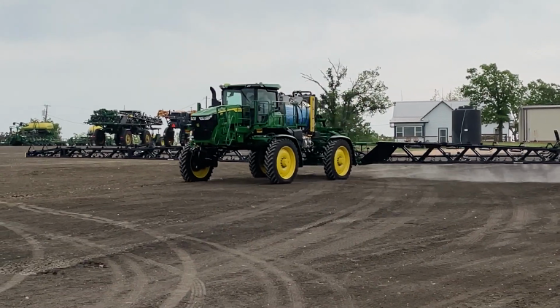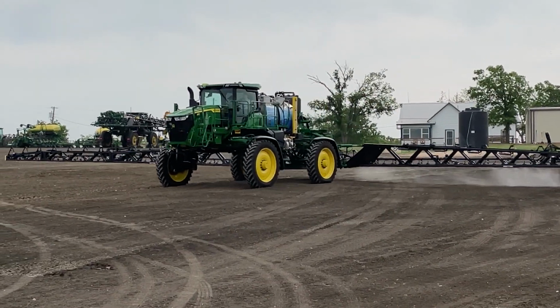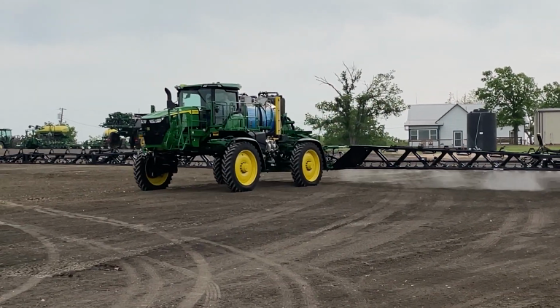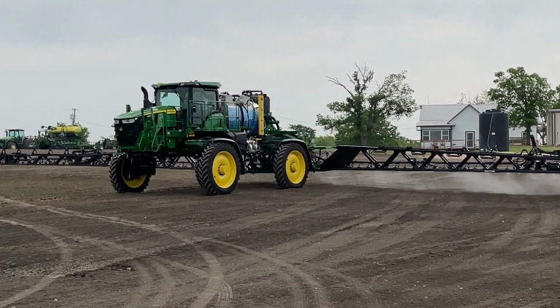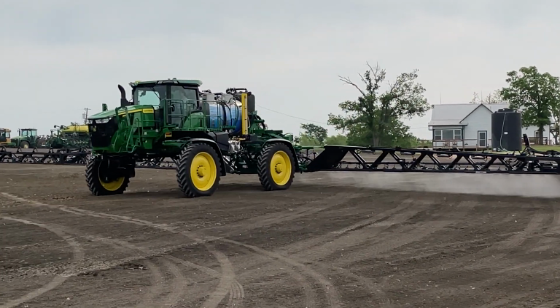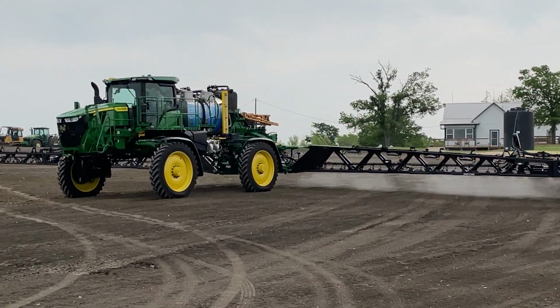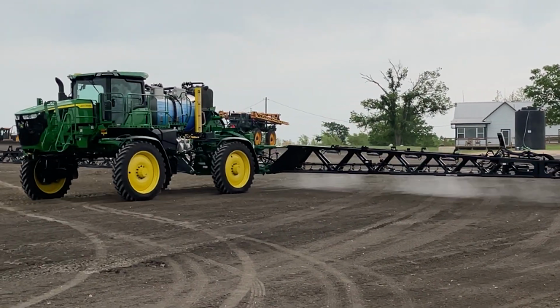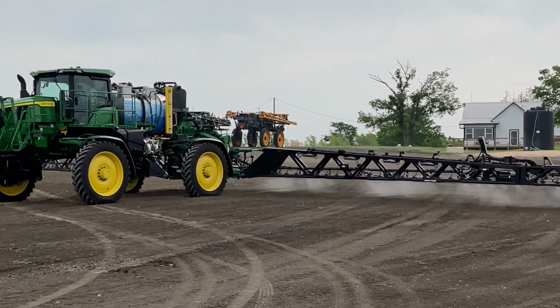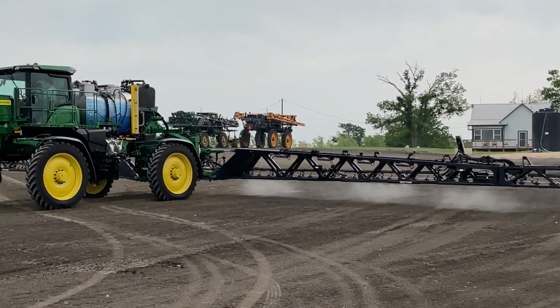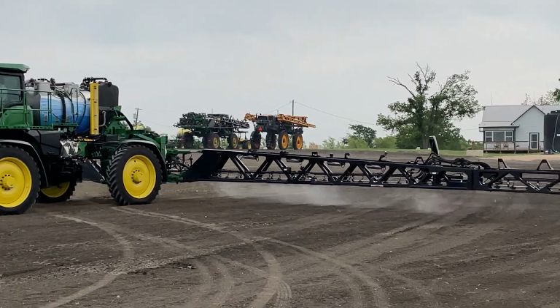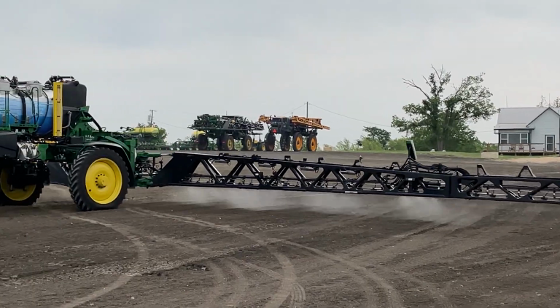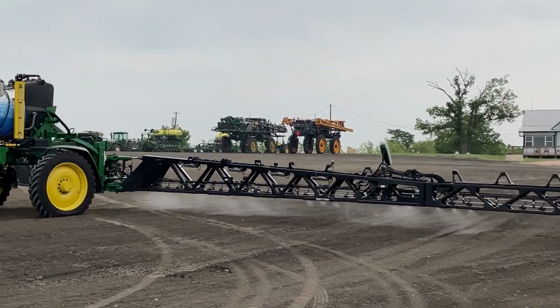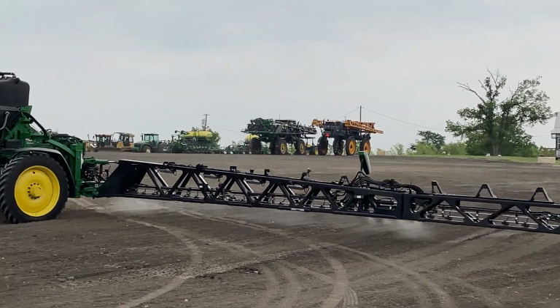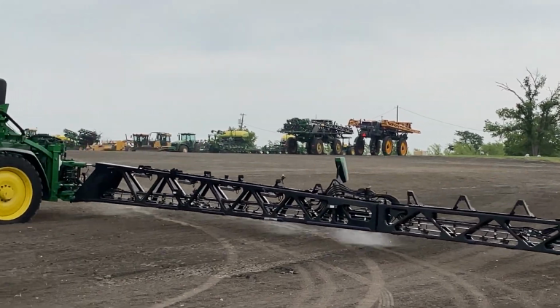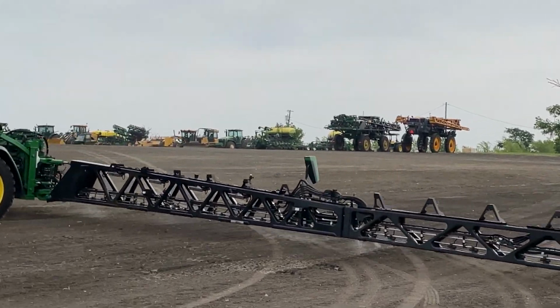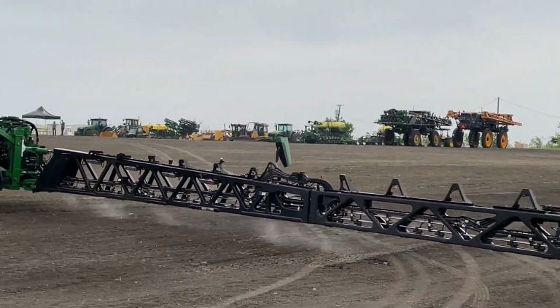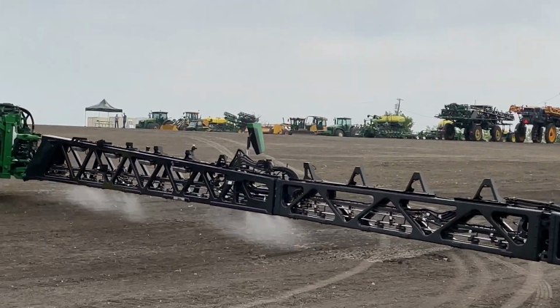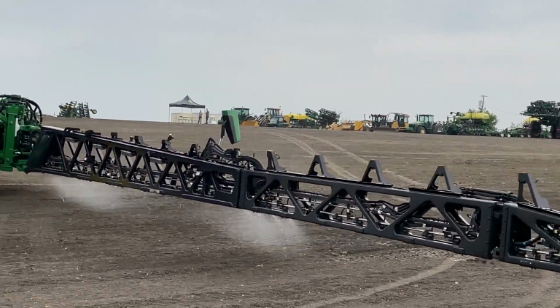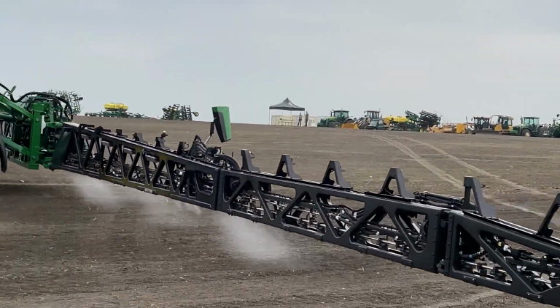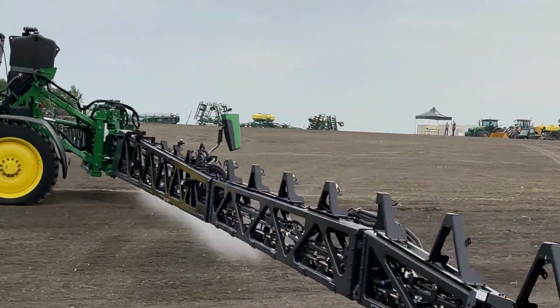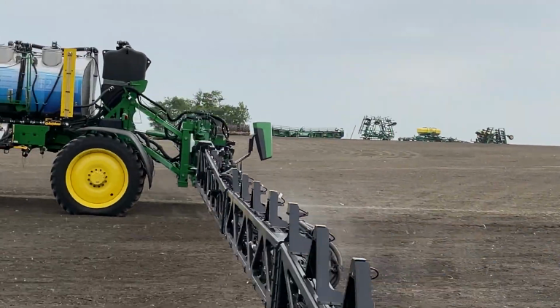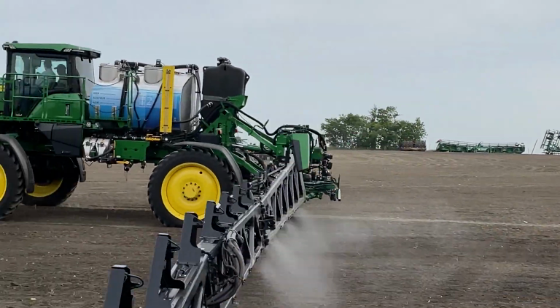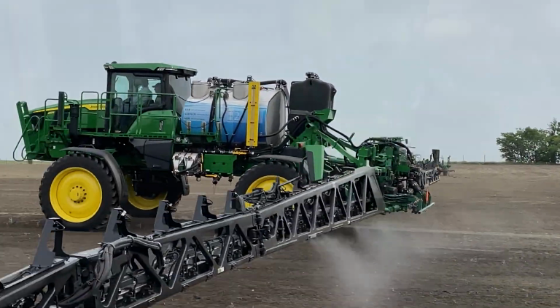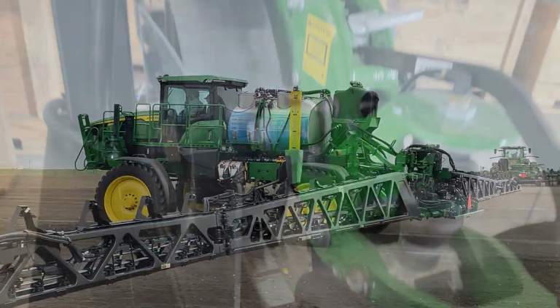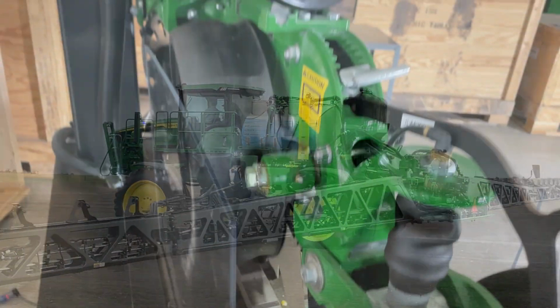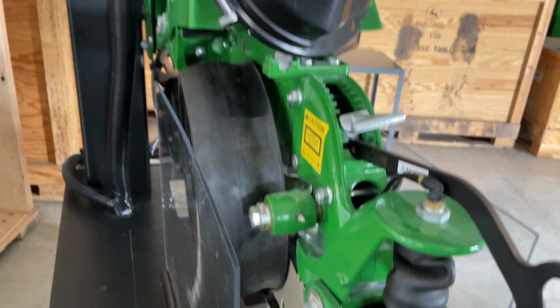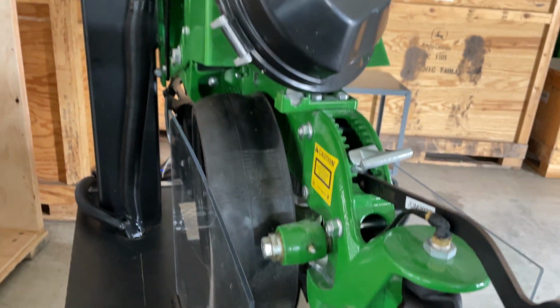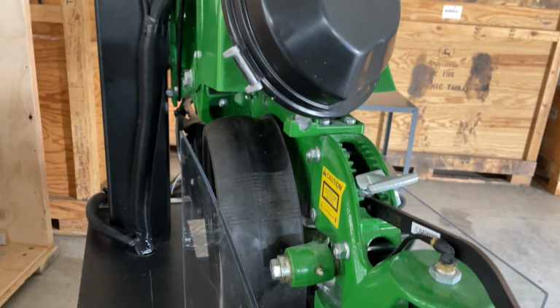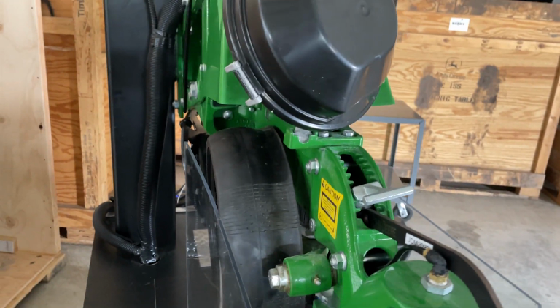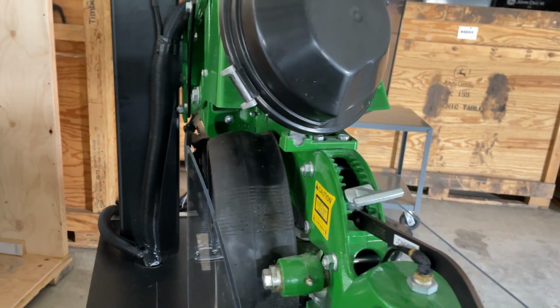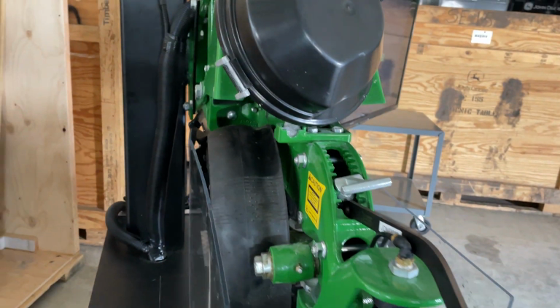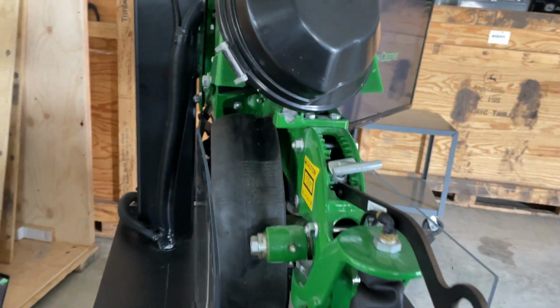Then, elsewhere in the field, See & Spray Ultimate was on display. Designed by Blue River Technology, there are 36 cameras across the 120-foot boom. Here it is moving at the max speed of 12 miles per hour.